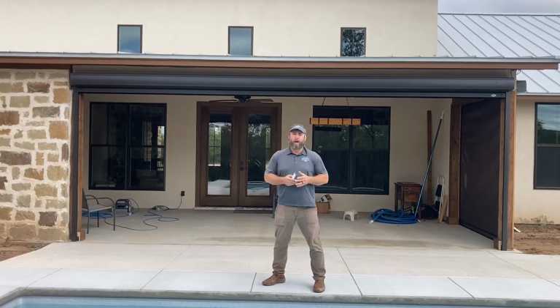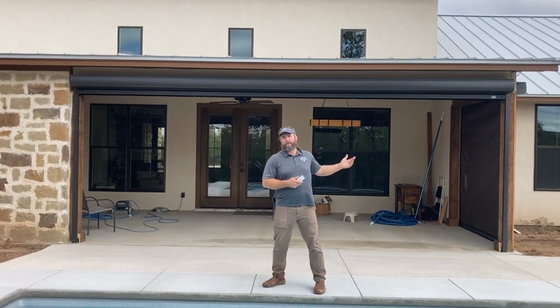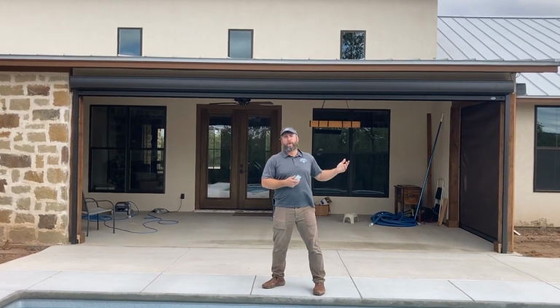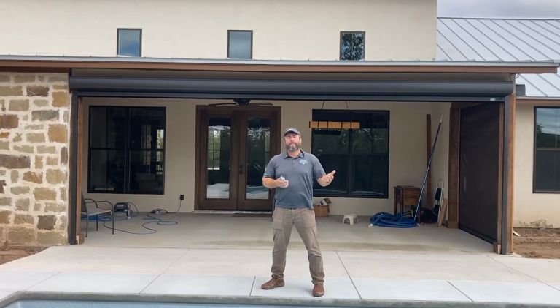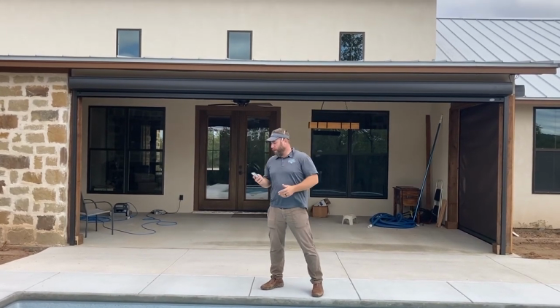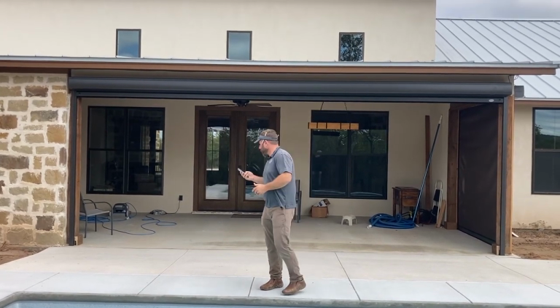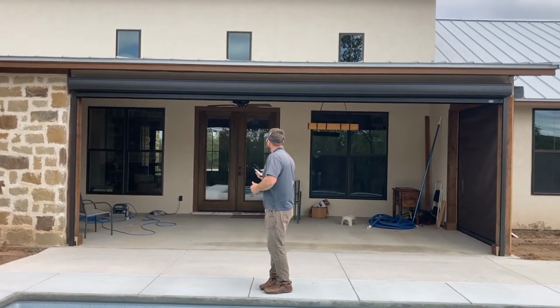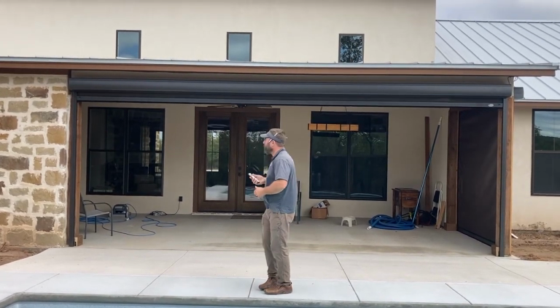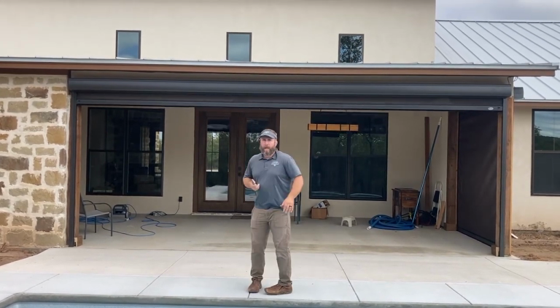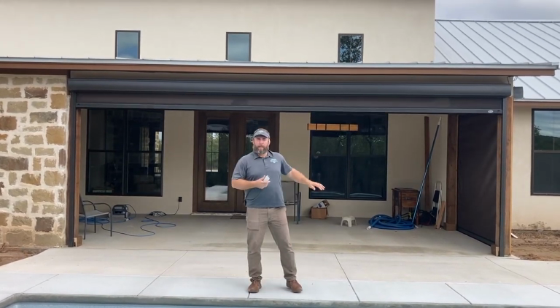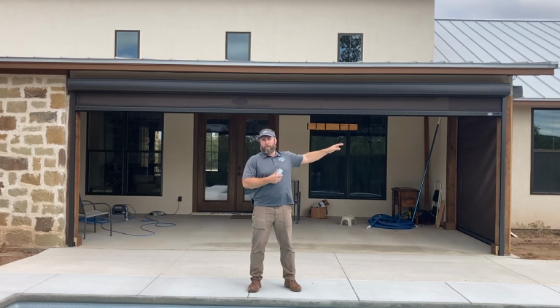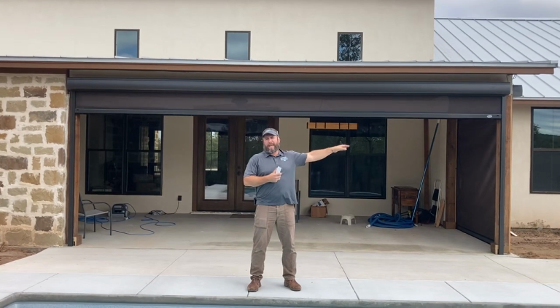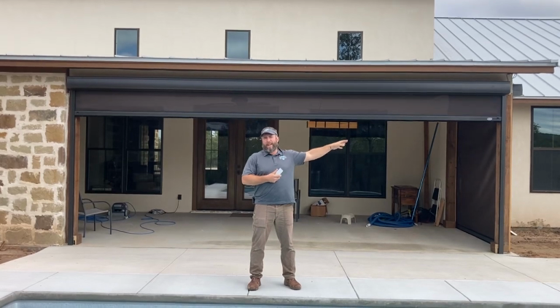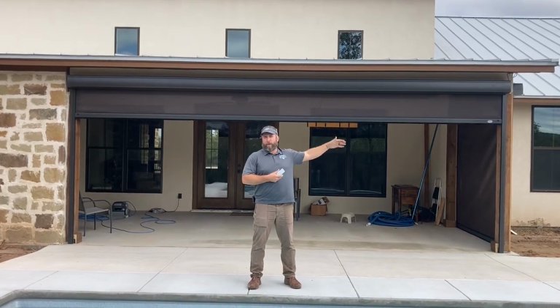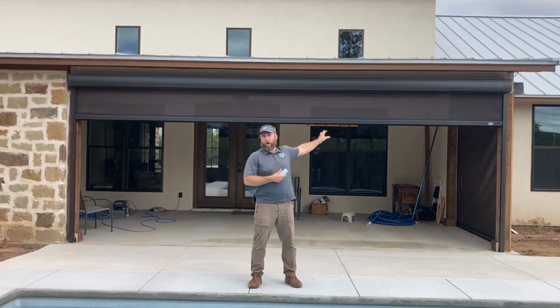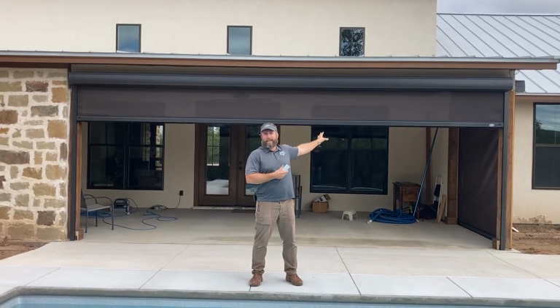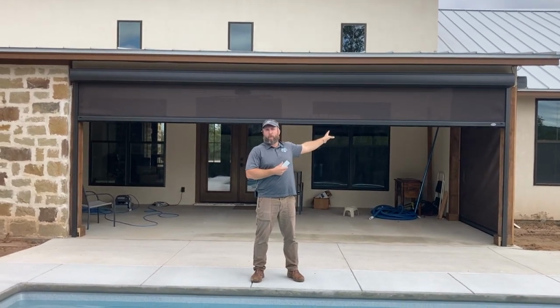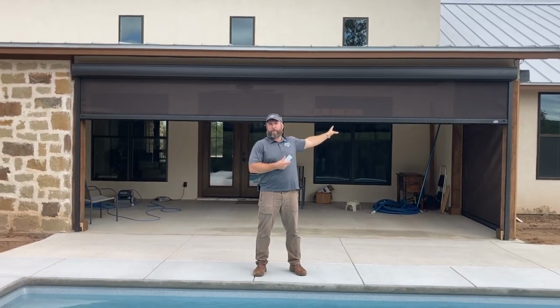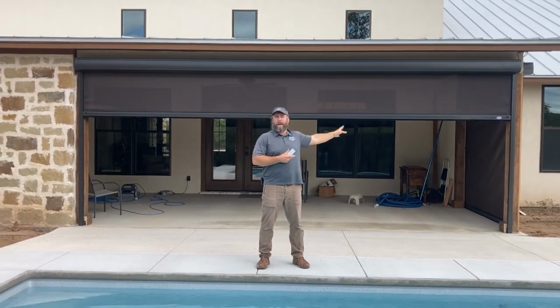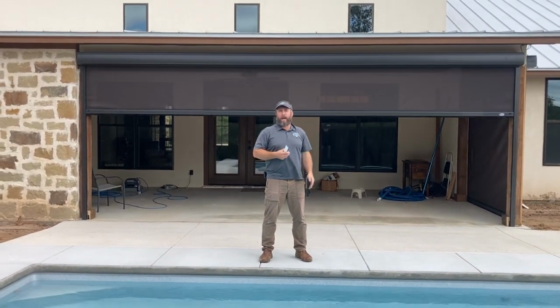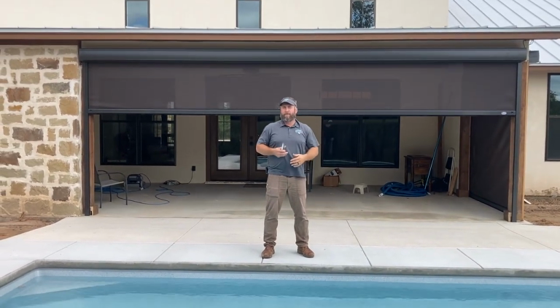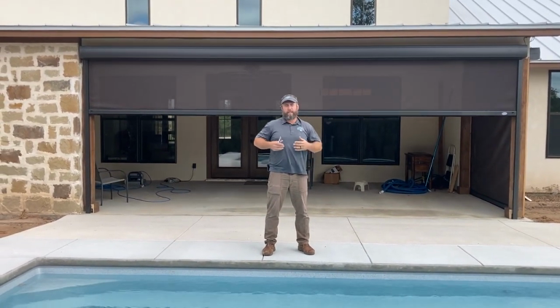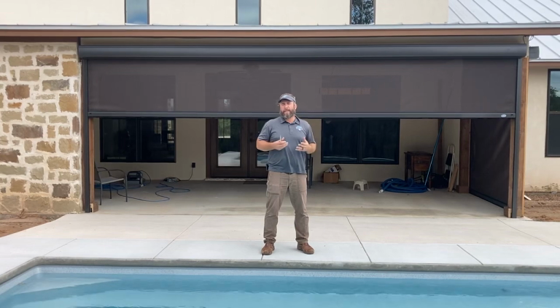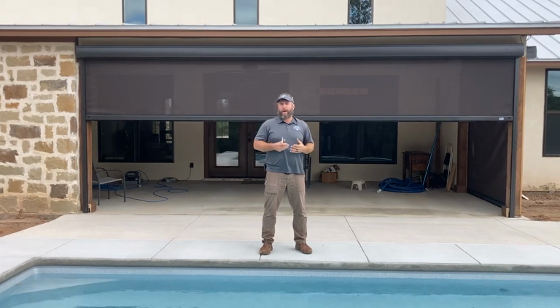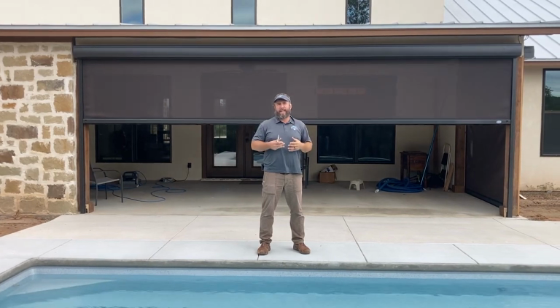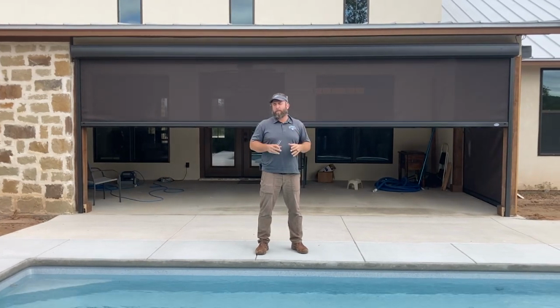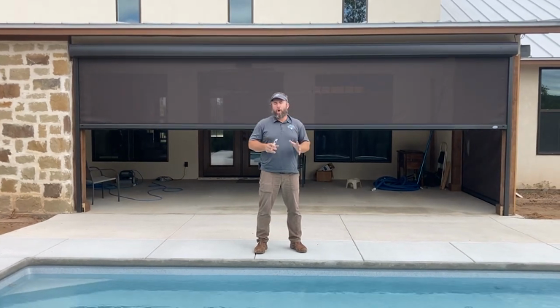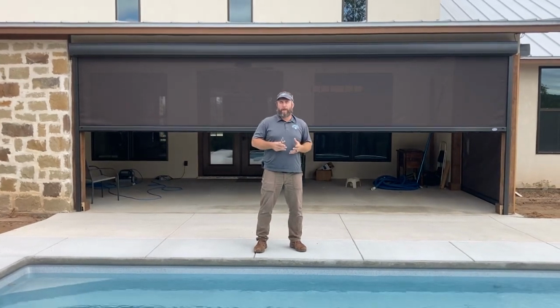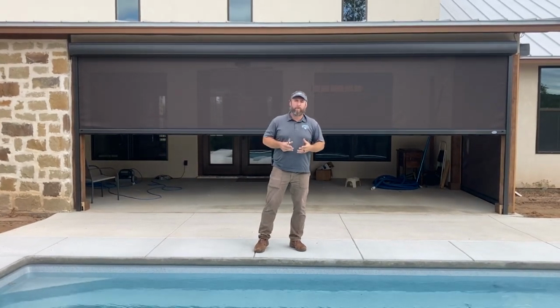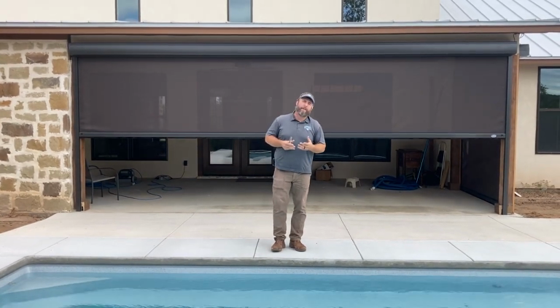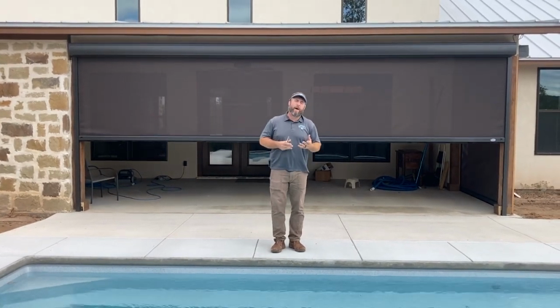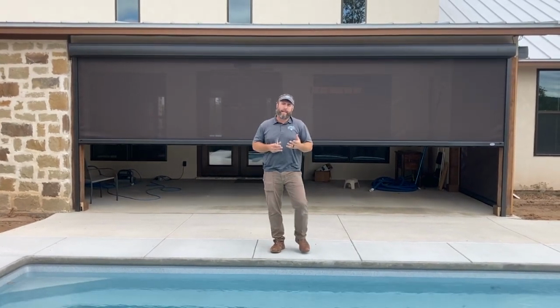I'm going to drop this larger one down and we'll take a look. There's one on the other side that's about nine foot. This larger screen is about 22 foot wide. These screens by Progressive can handle that span no problem at all — they're rated at 75 mile an hour winds.